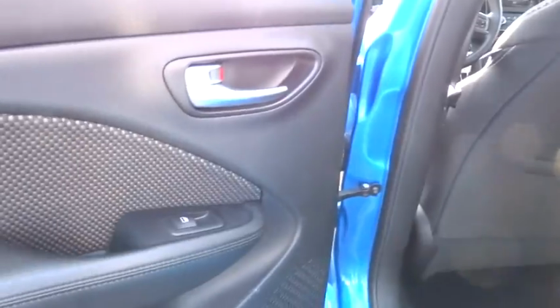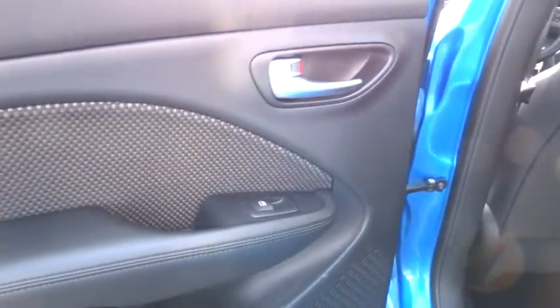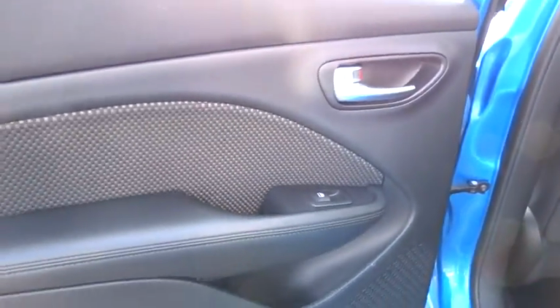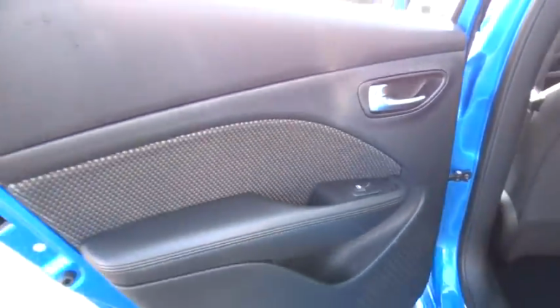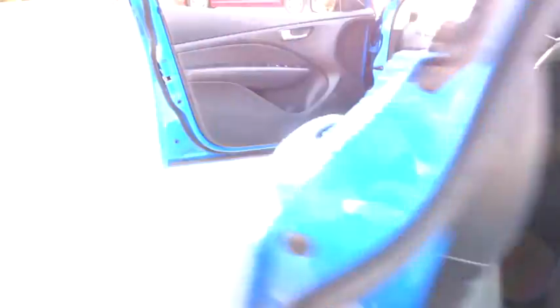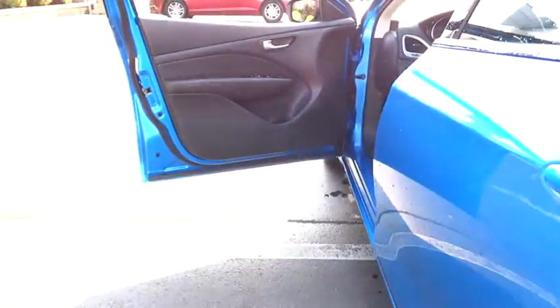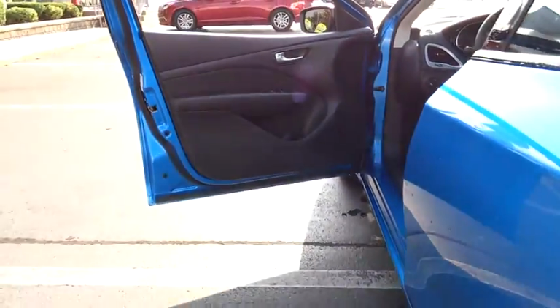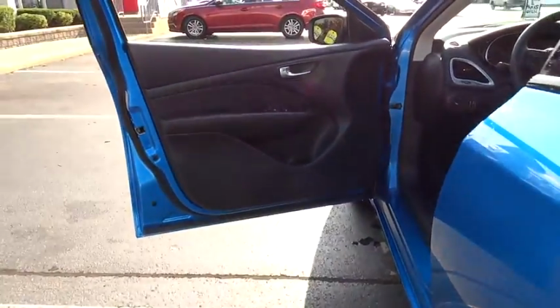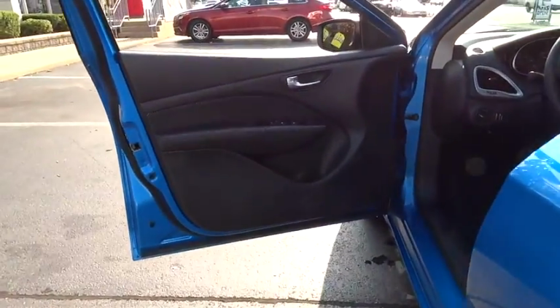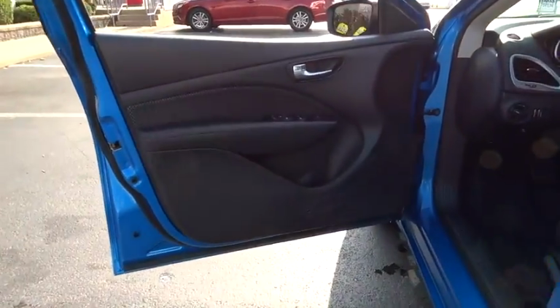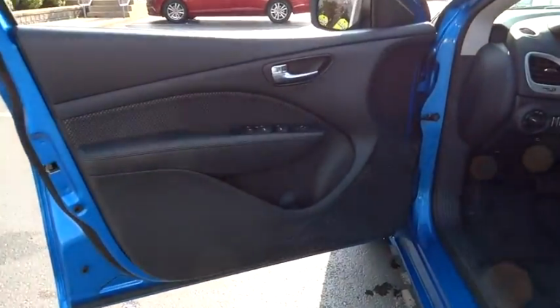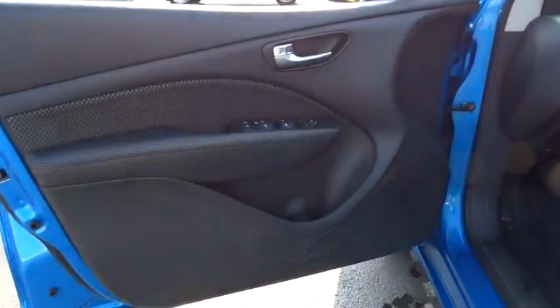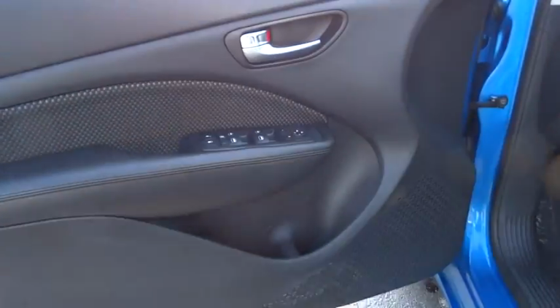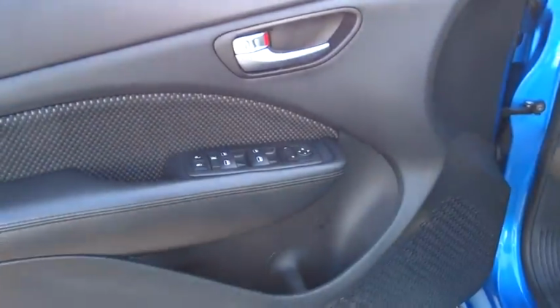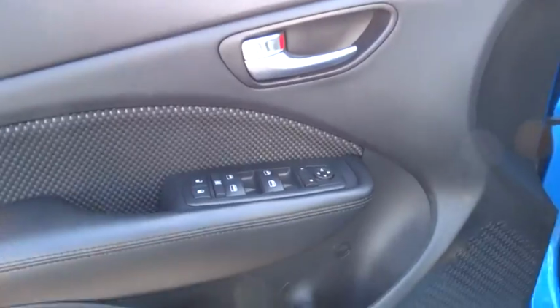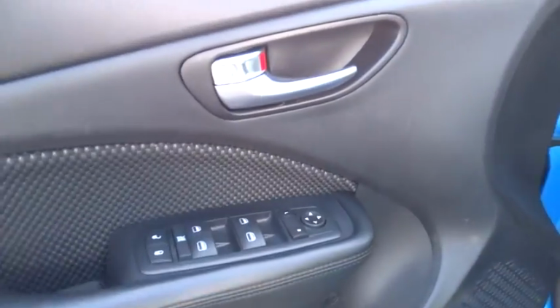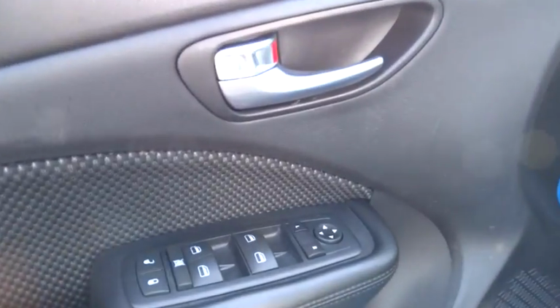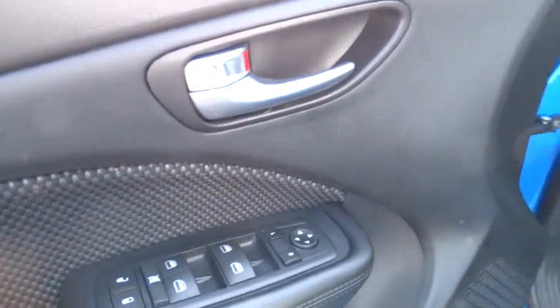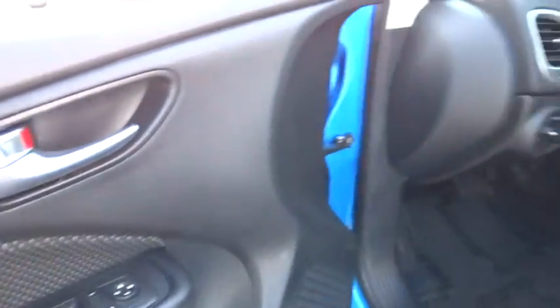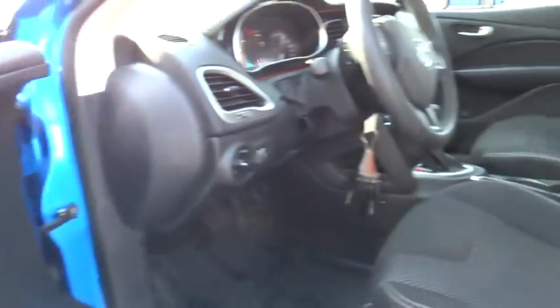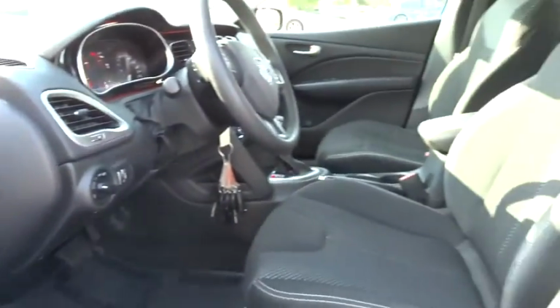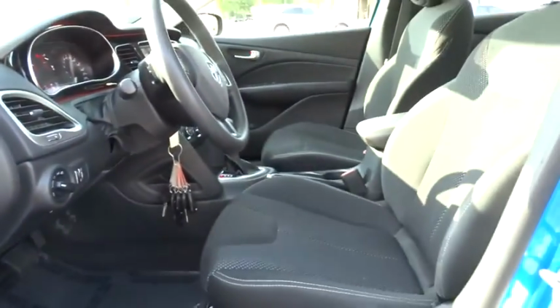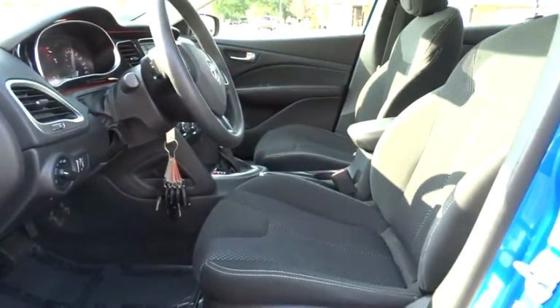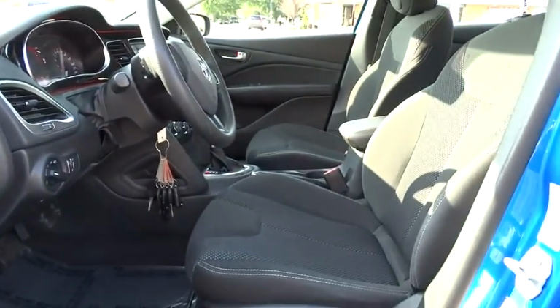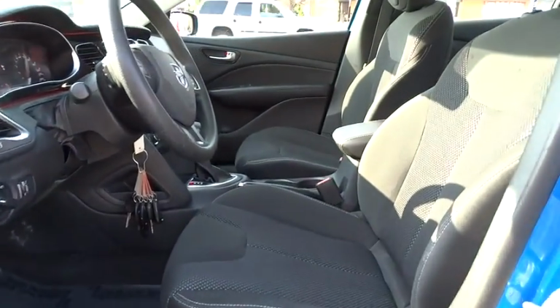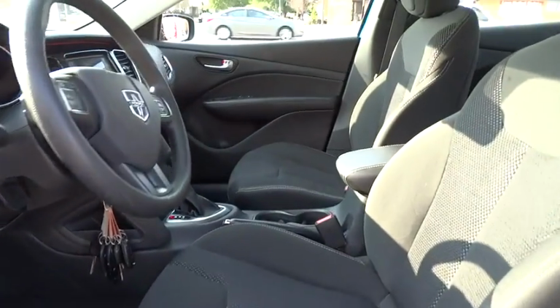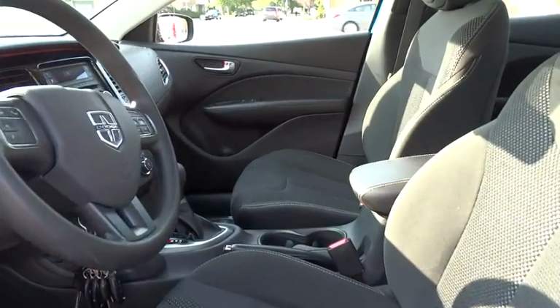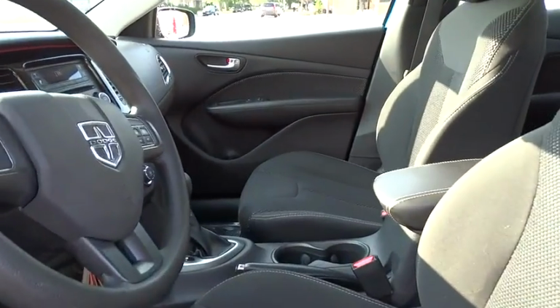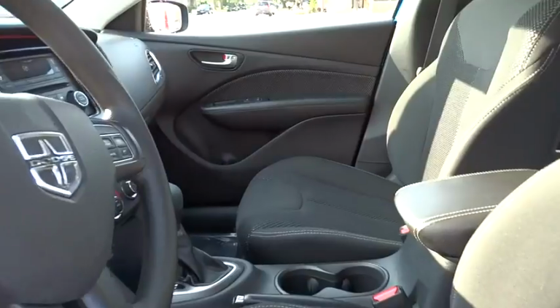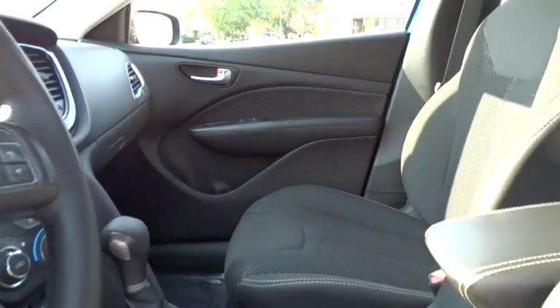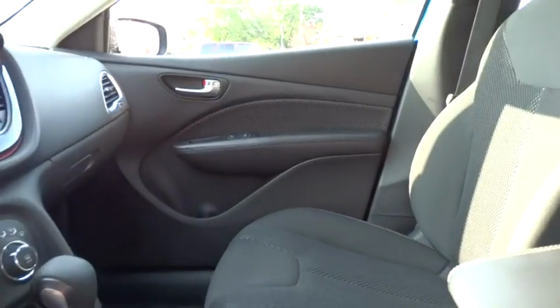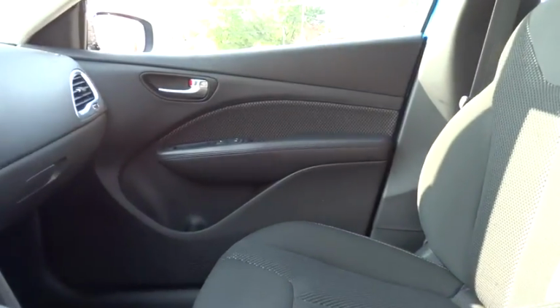Power windows, MP3 player, CD player, trip computer. If affordable style and reliability are what you're looking for, this vehicle couldn't be more perfect. Drive it today.